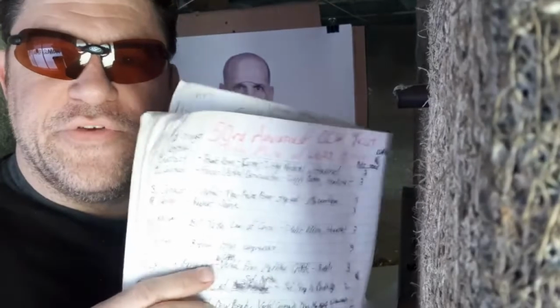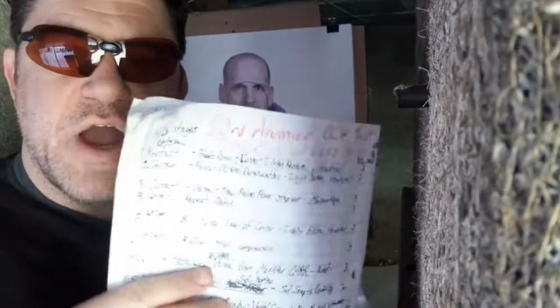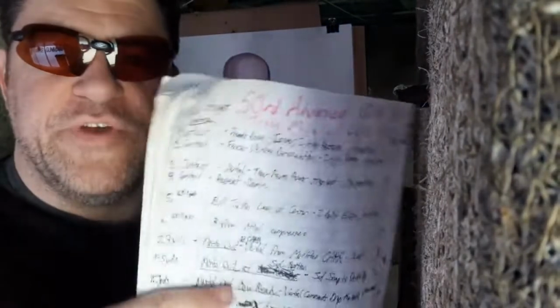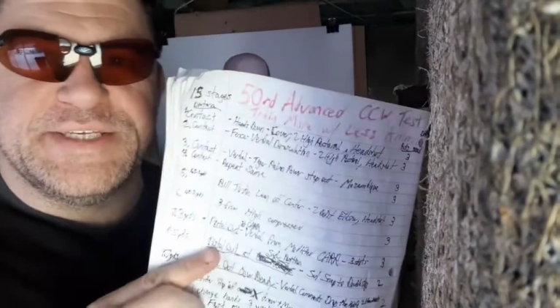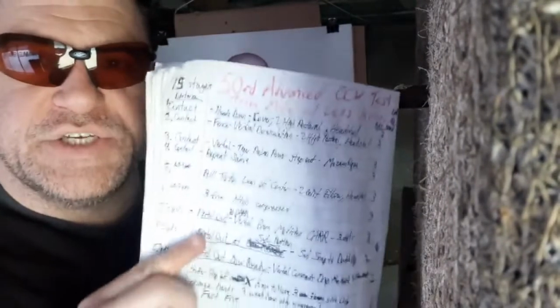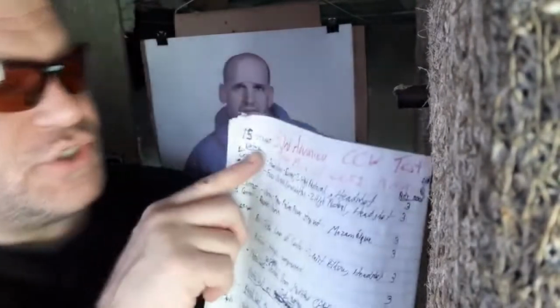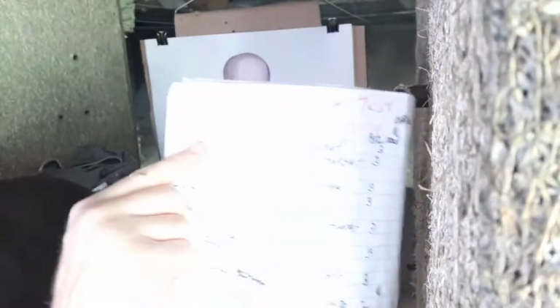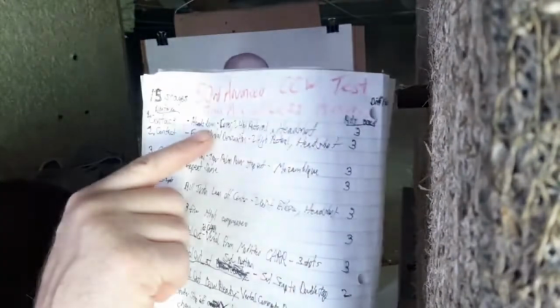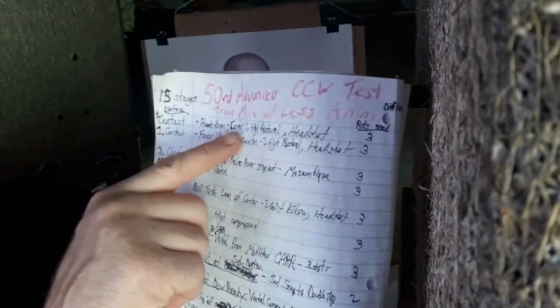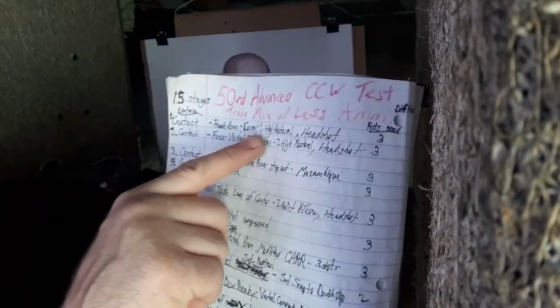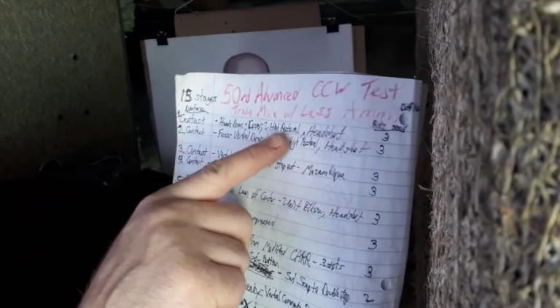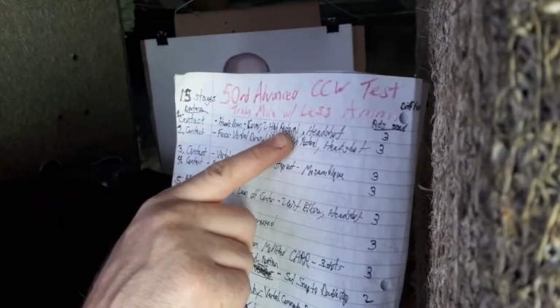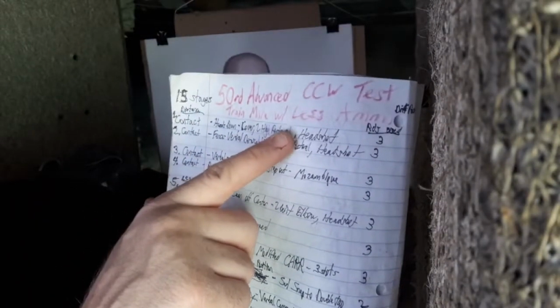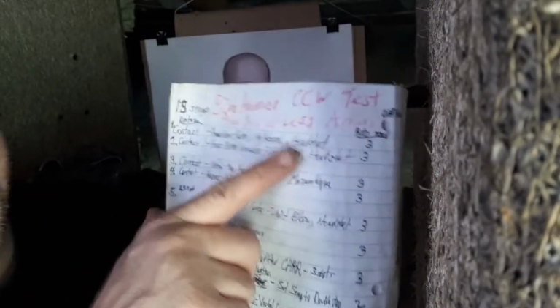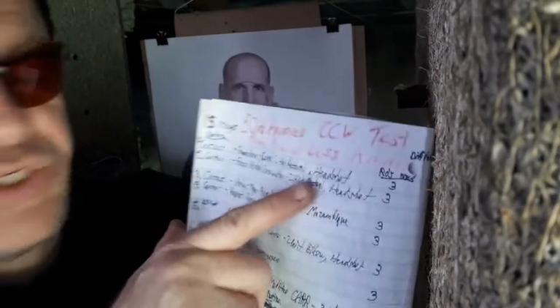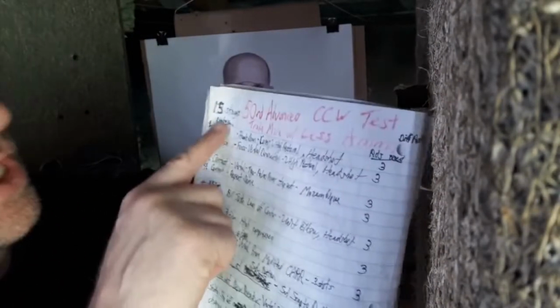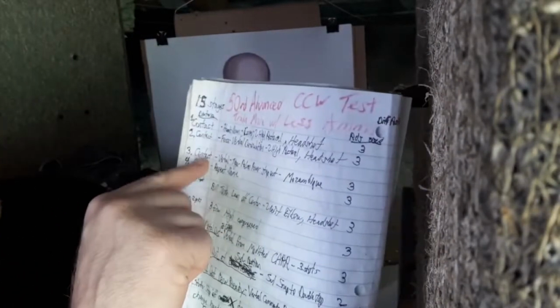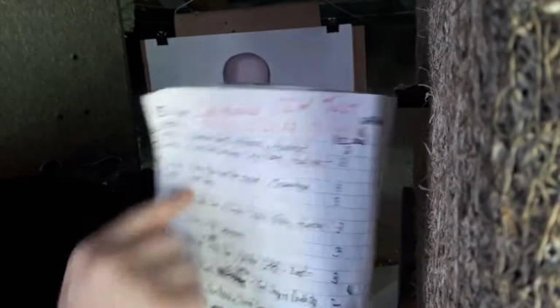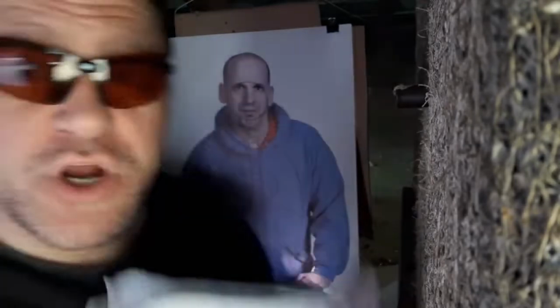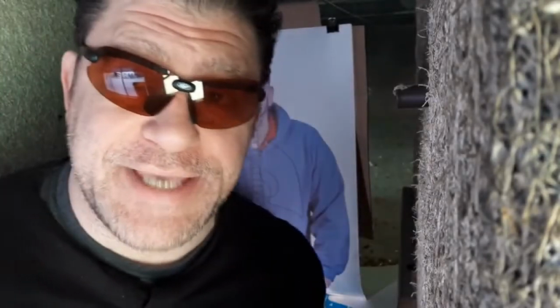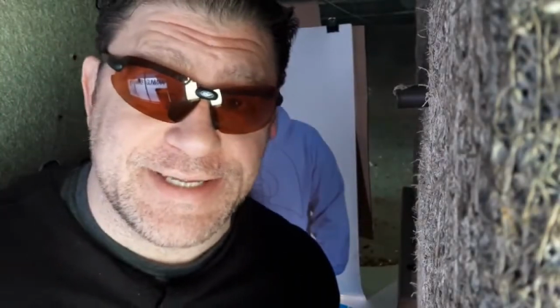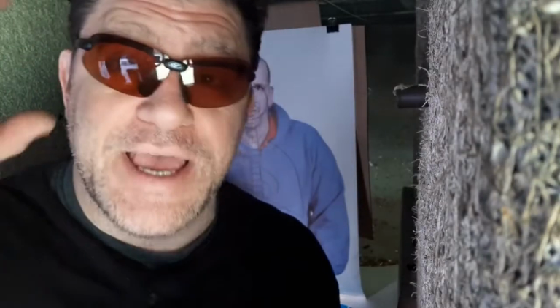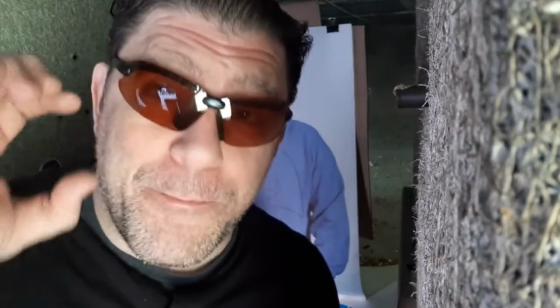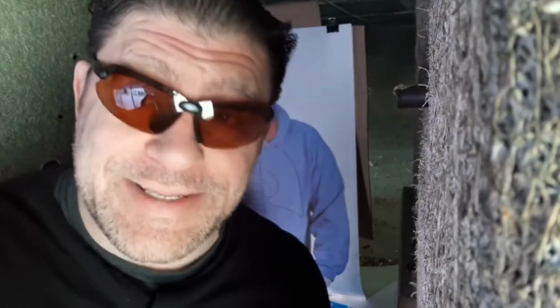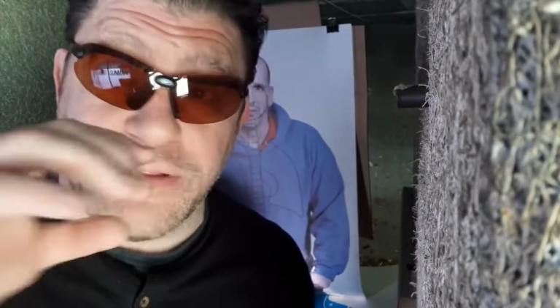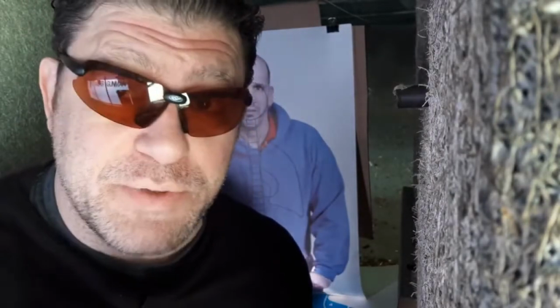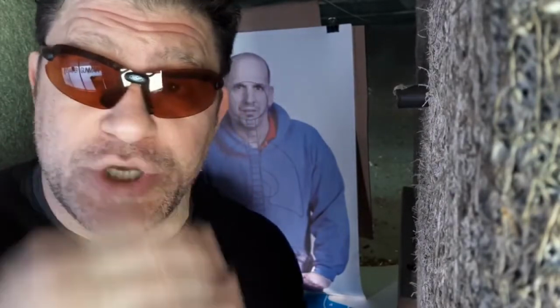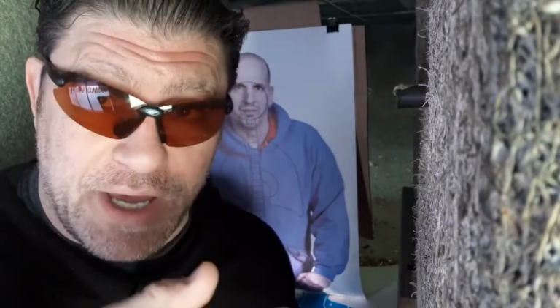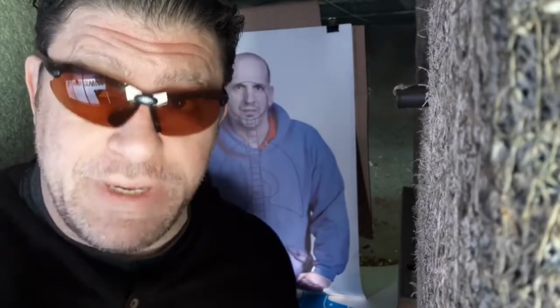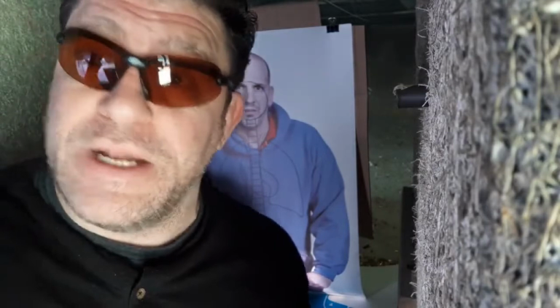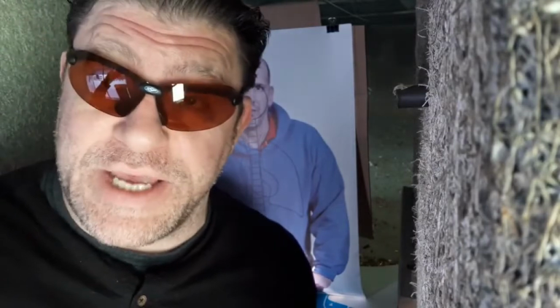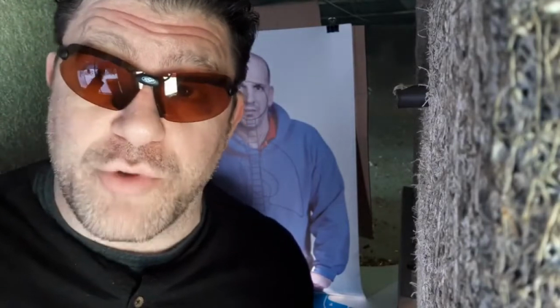50 rounds, 15 stages. First stage: hands down, cover, 2 high pectoral index, headshot. So the first four stages are at contact distance. My style is a lot up close, a lot in medium, and a lot at long range. You have to be able to be in different positions in all of those.